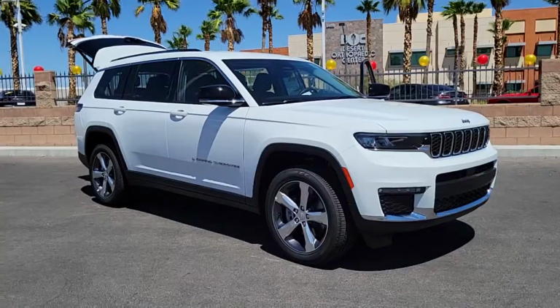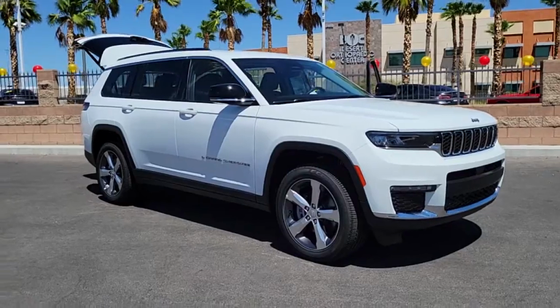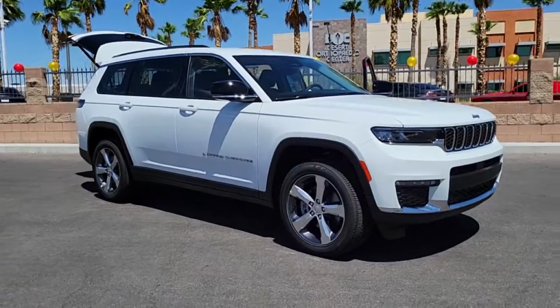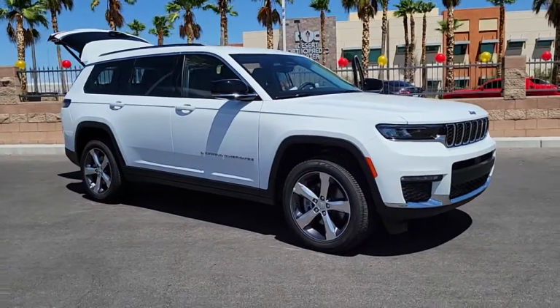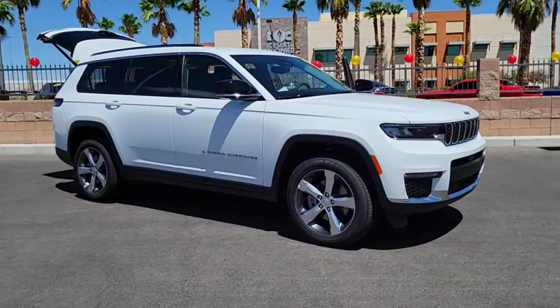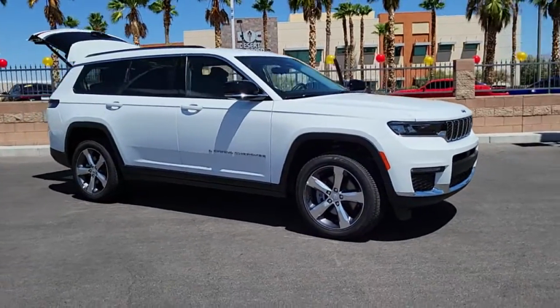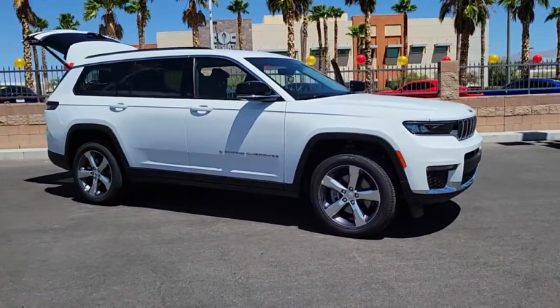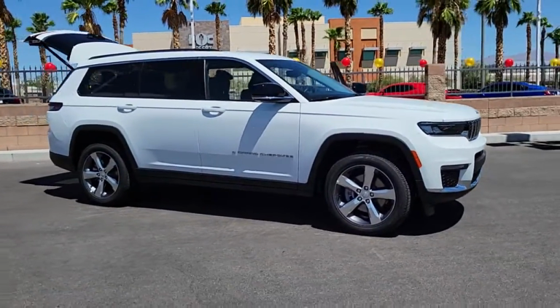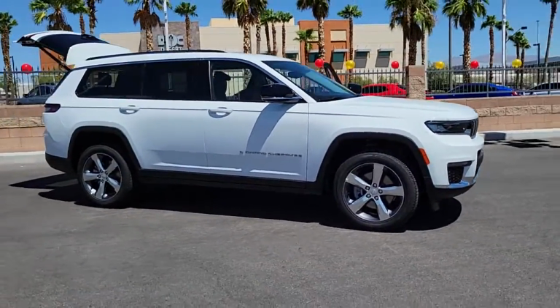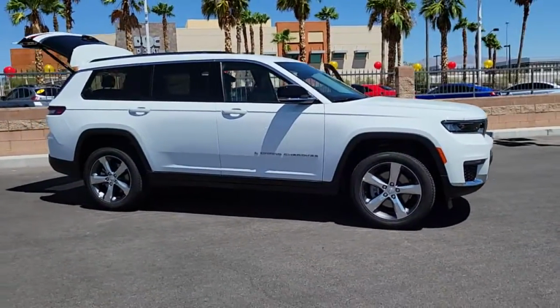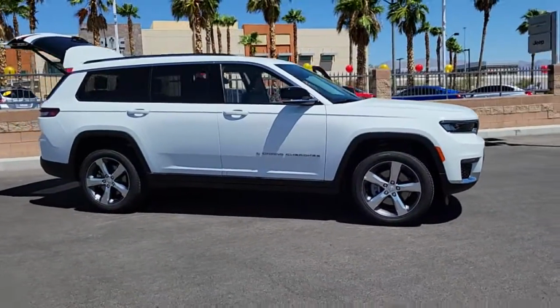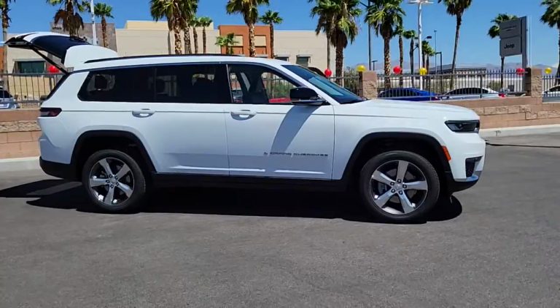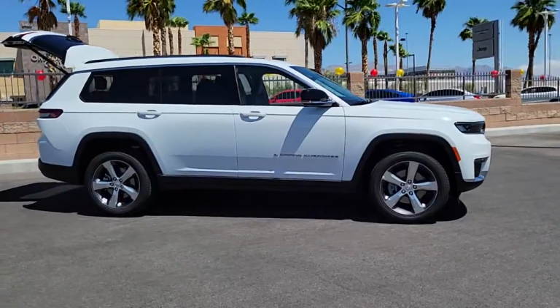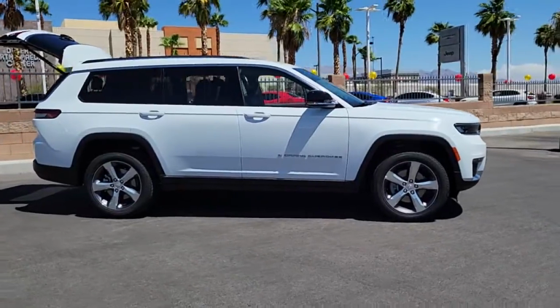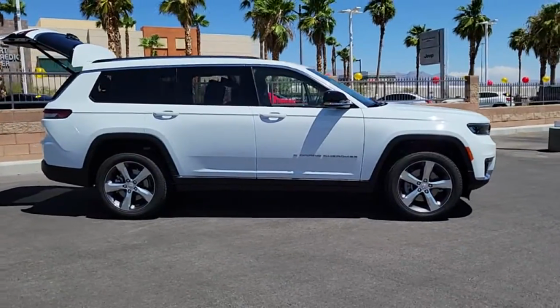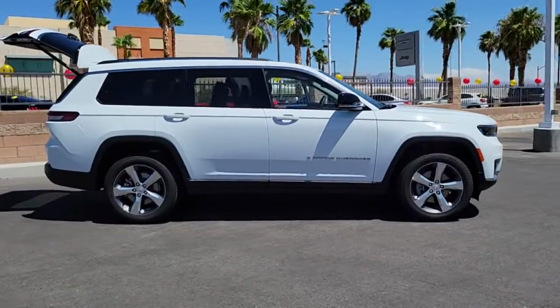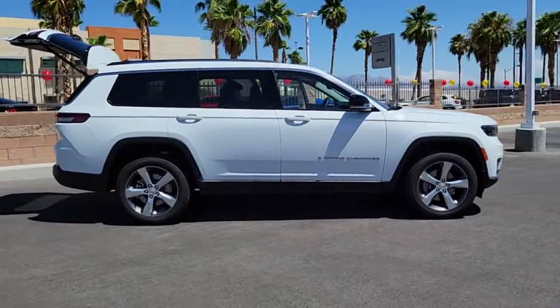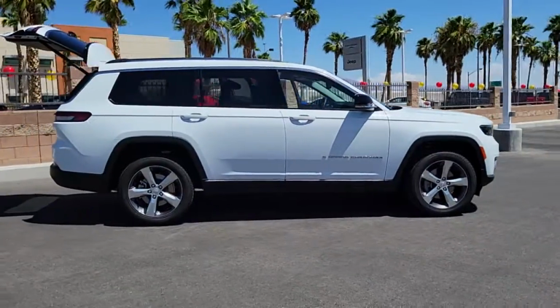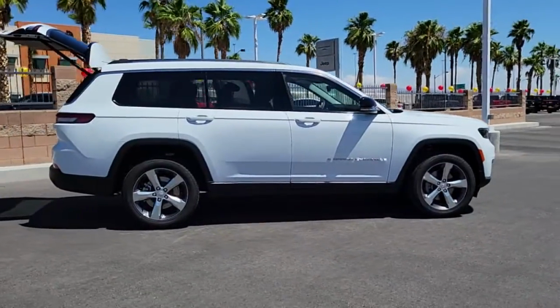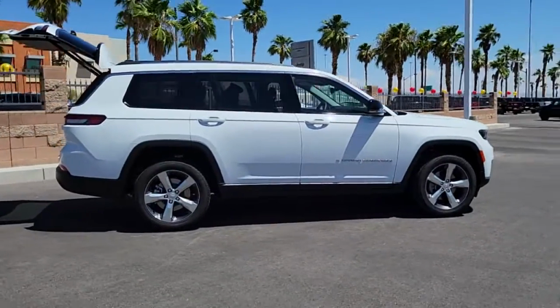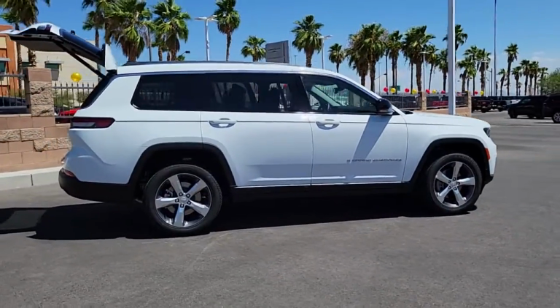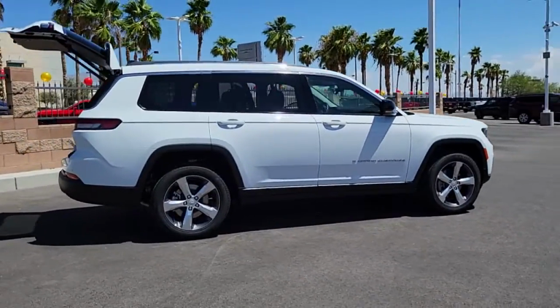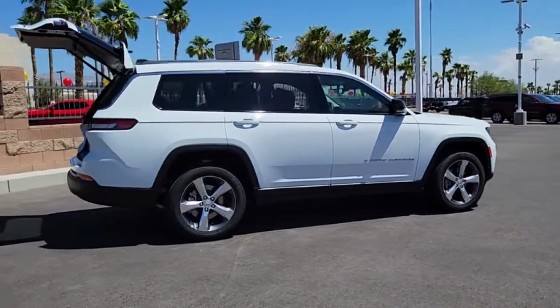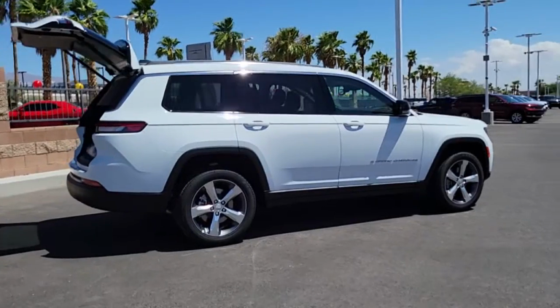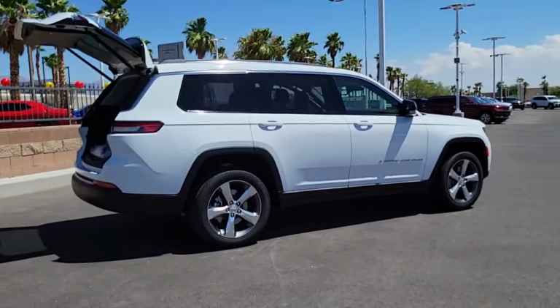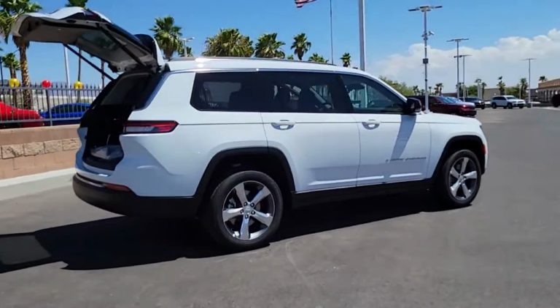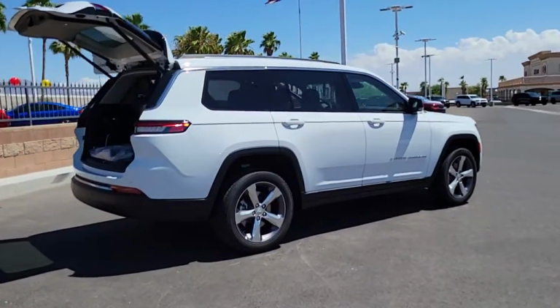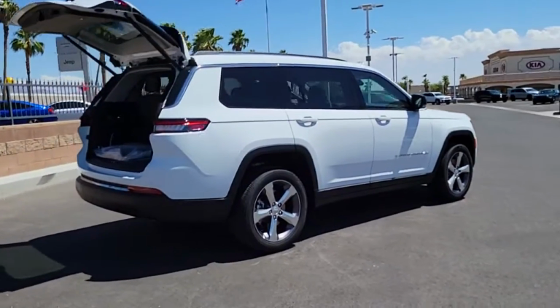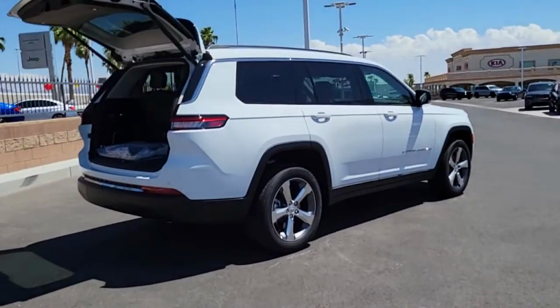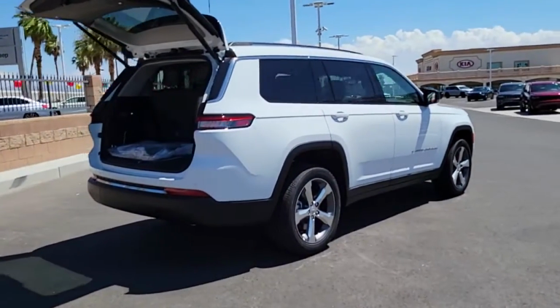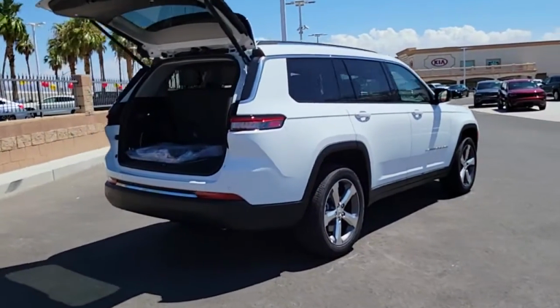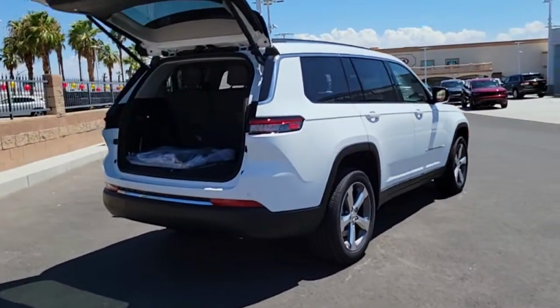You will love the features of this 2021 Jeep Grand Cherokee. The Grand Cherokee delivers rugged off-road capability, refined luxury, technology that keeps you safe, connected, and entertained, and an iconic spirit of adventure.